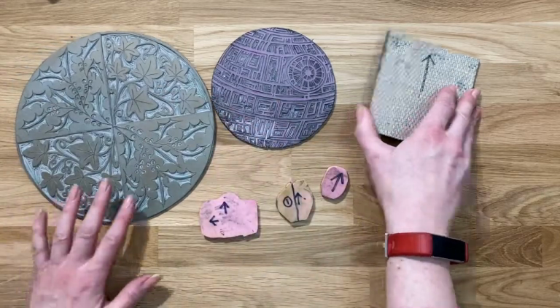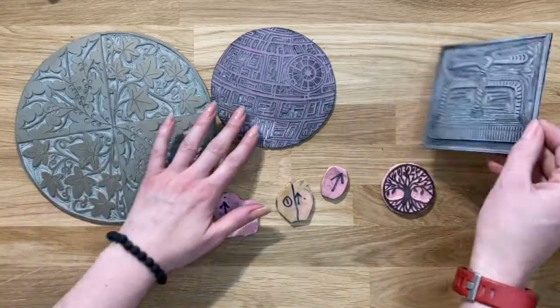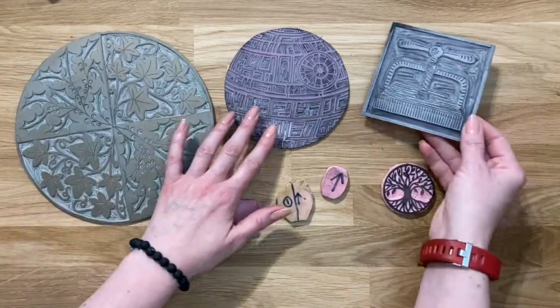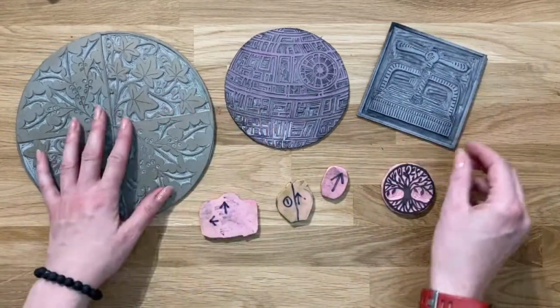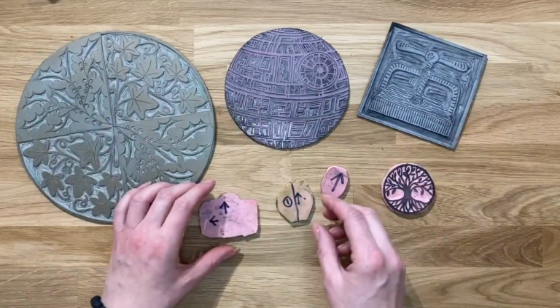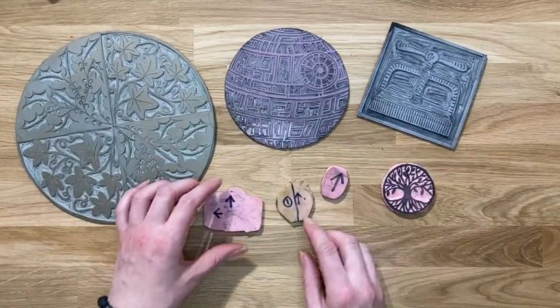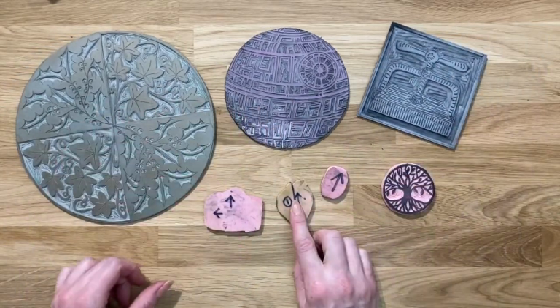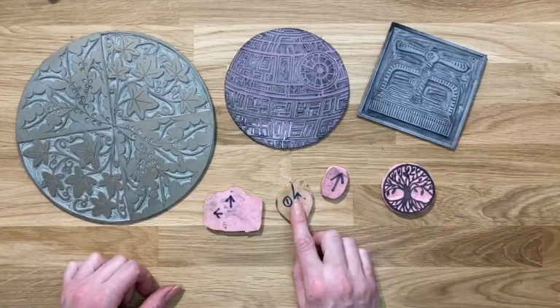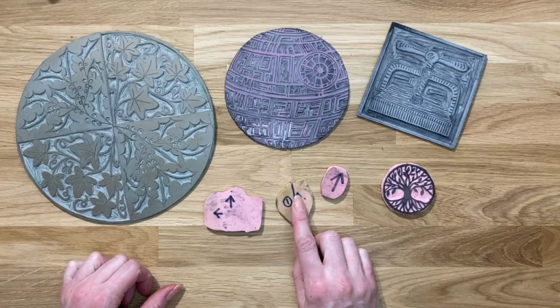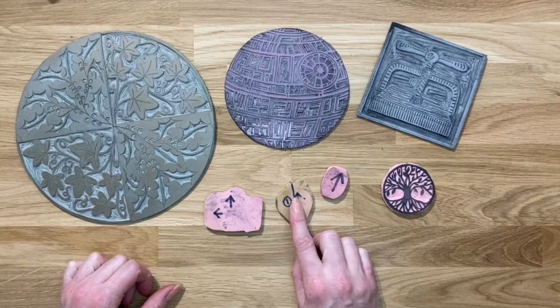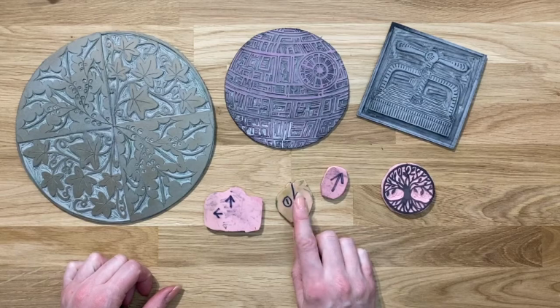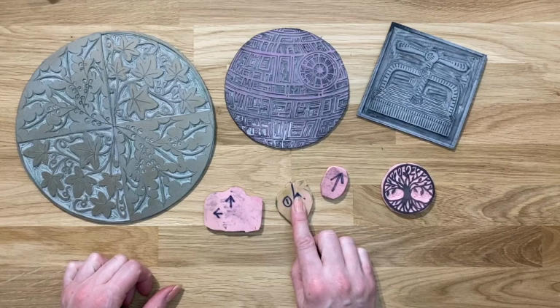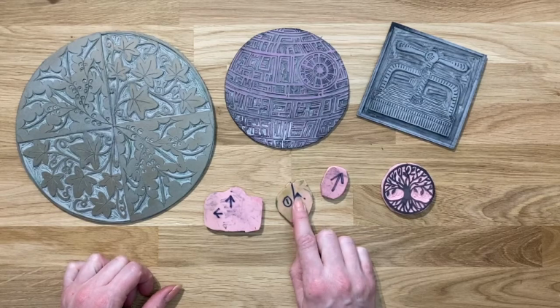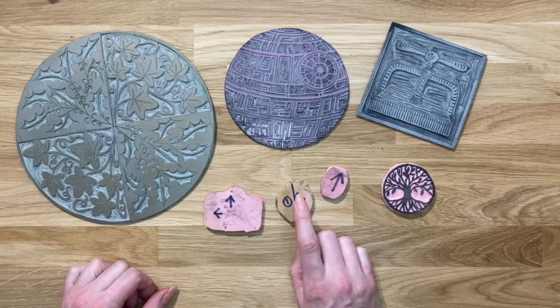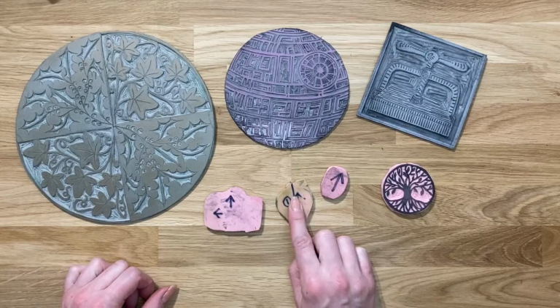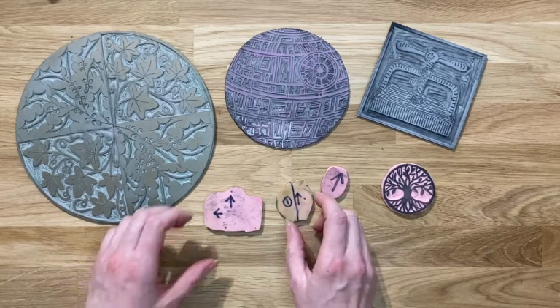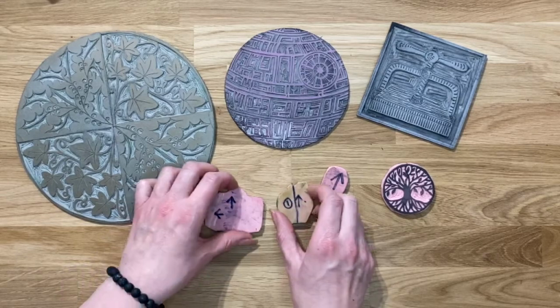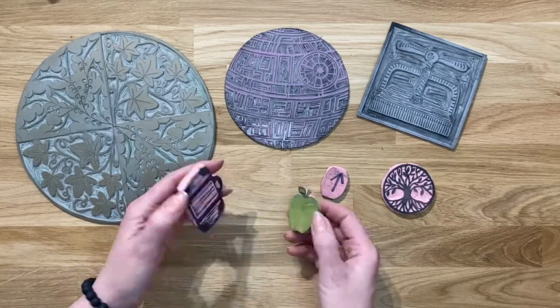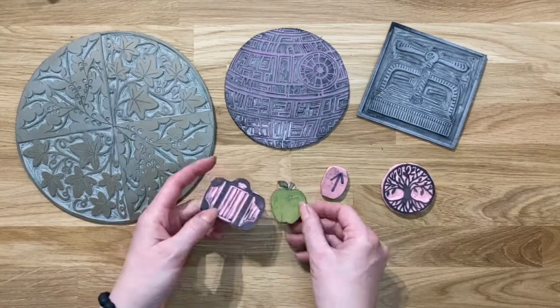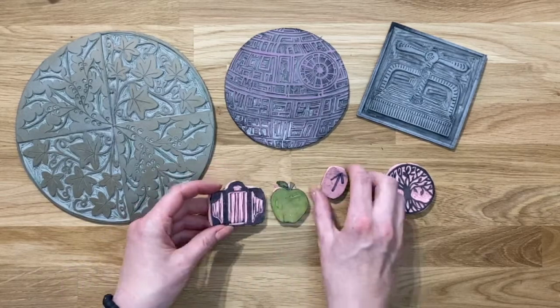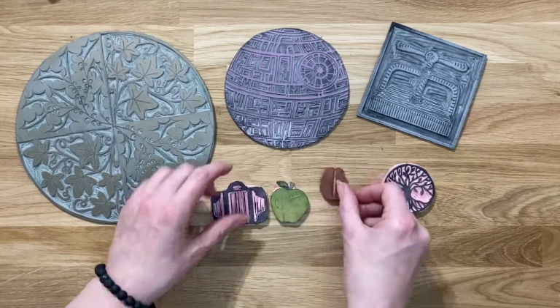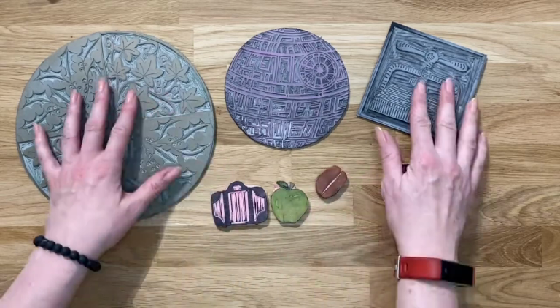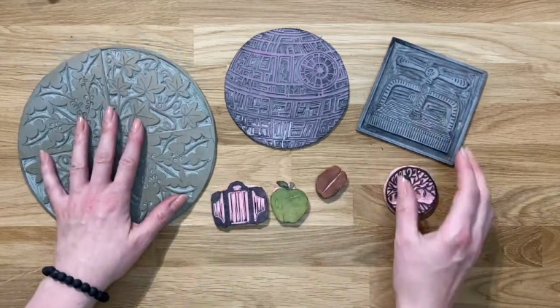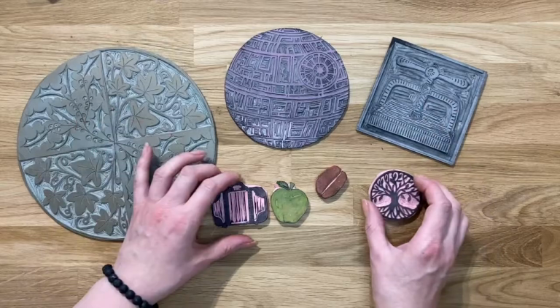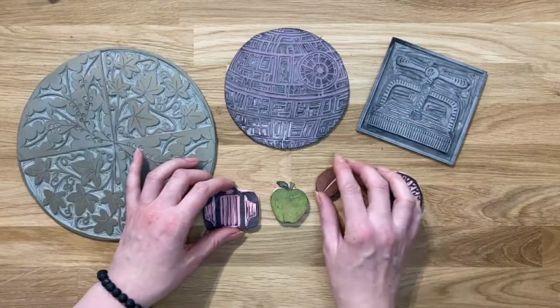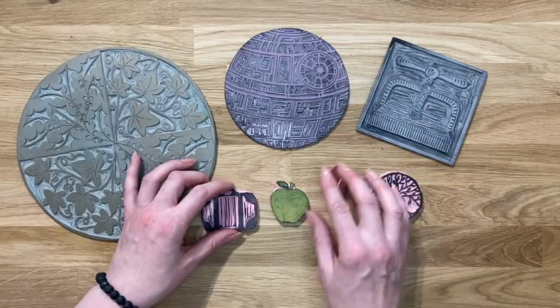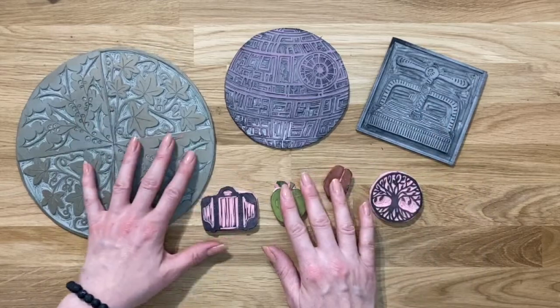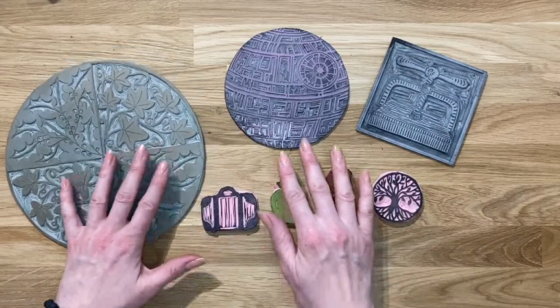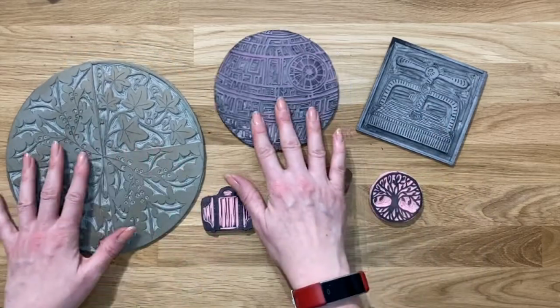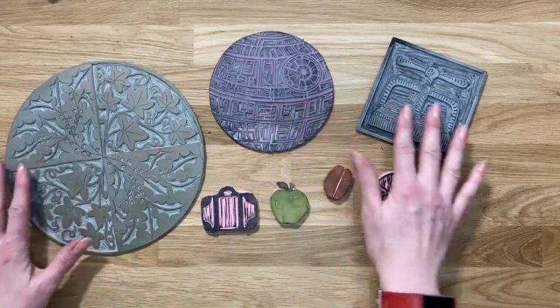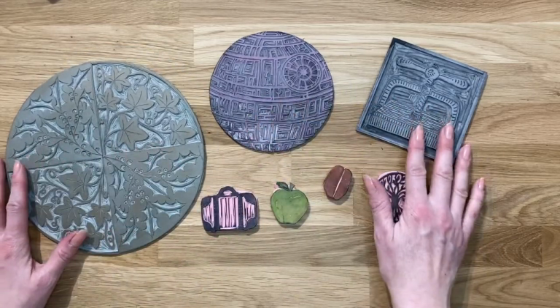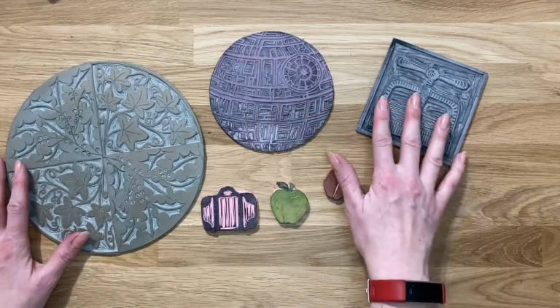It's just a really handy tip. I tend to use just a soft pencil or a sharpie marker pen to mark it, and I really hope this helps you with your block printing and your lino cutting.